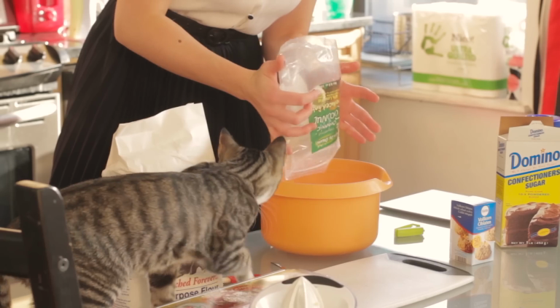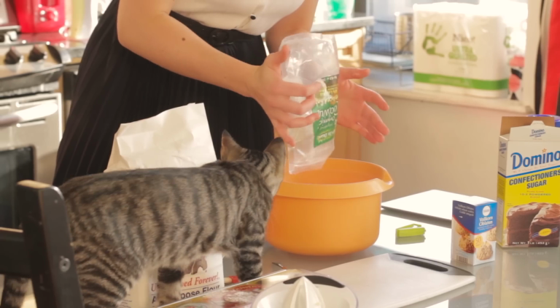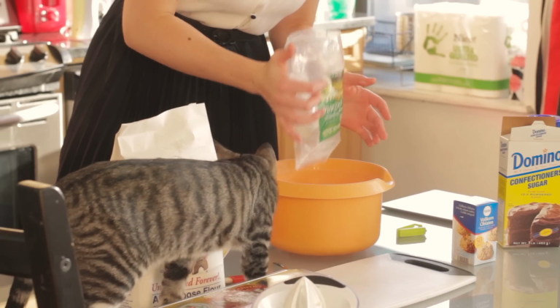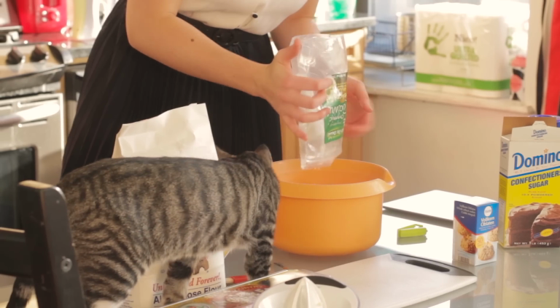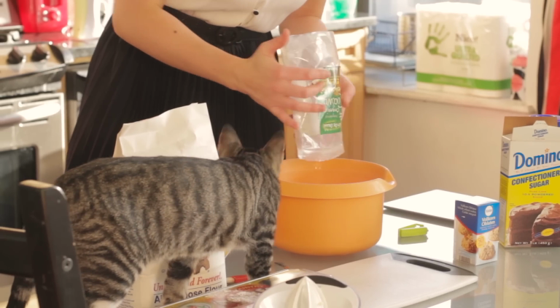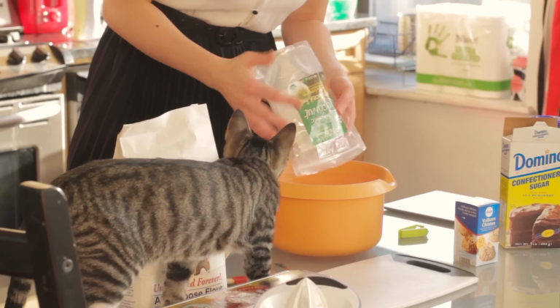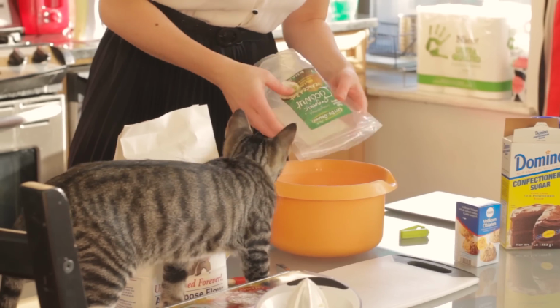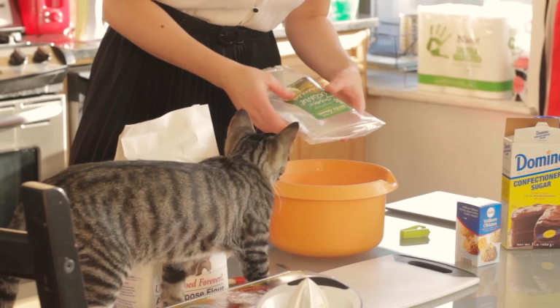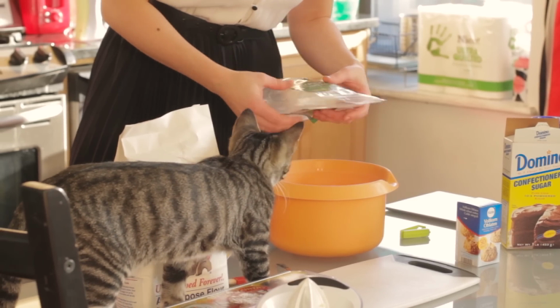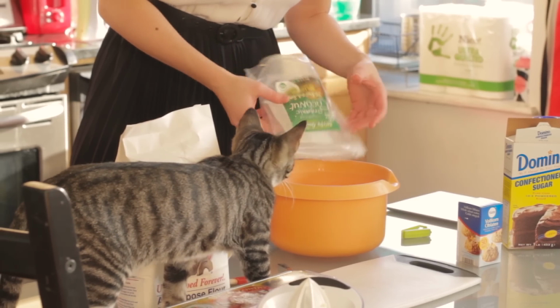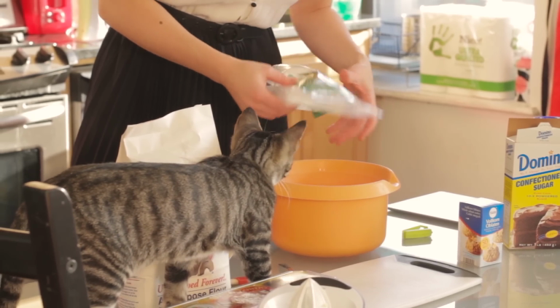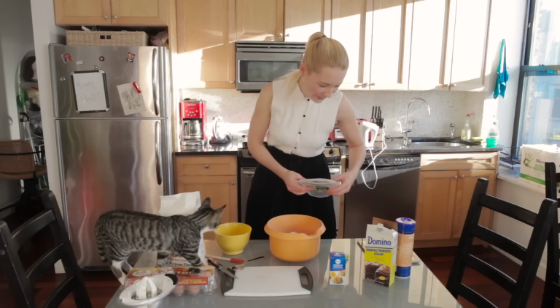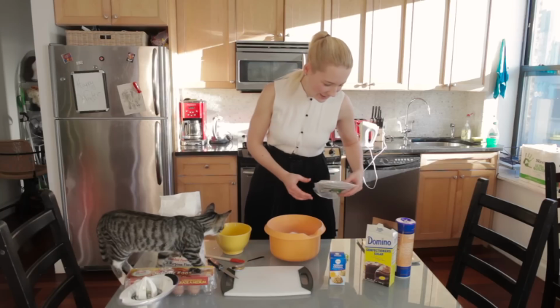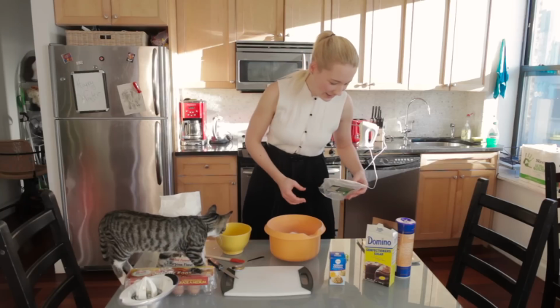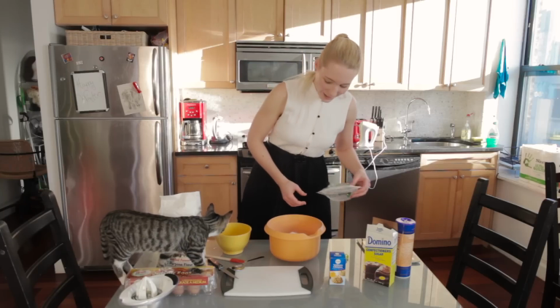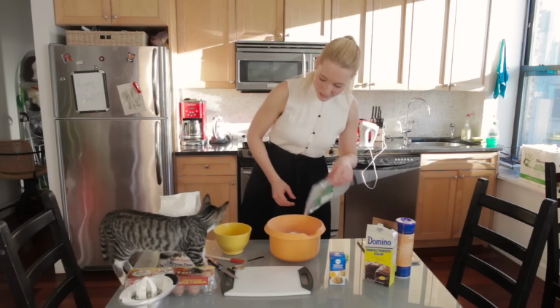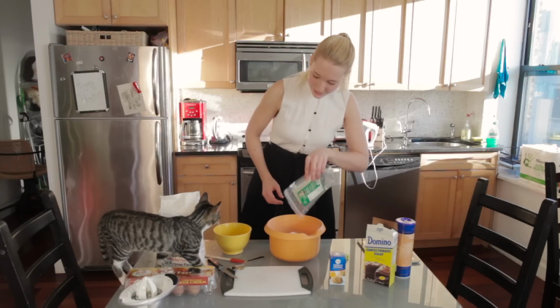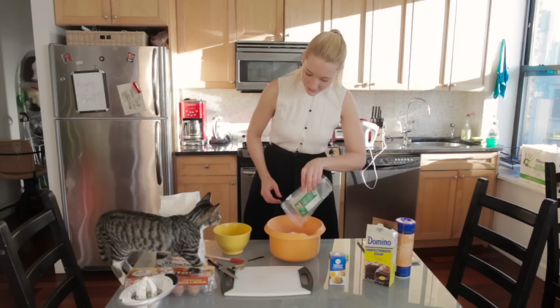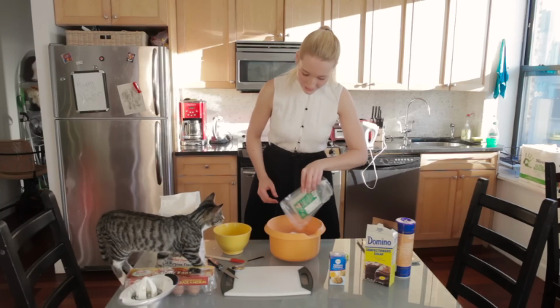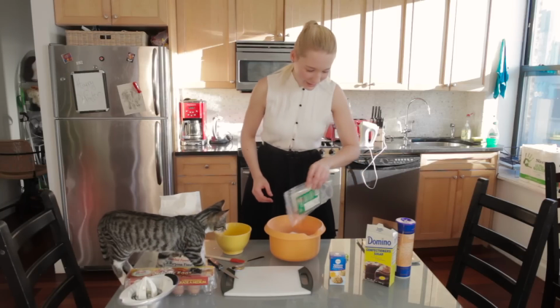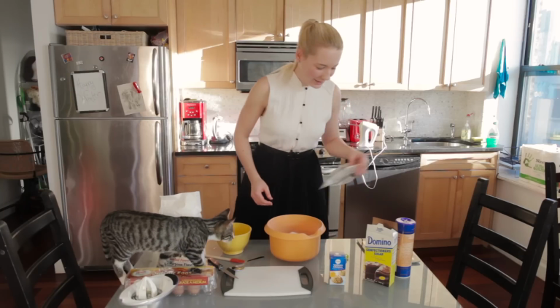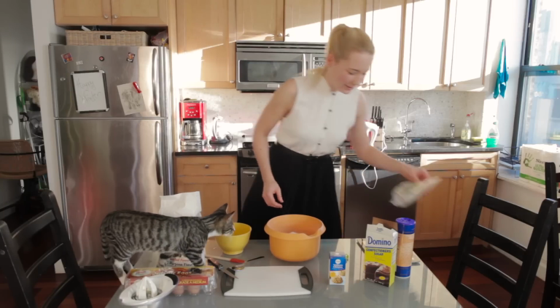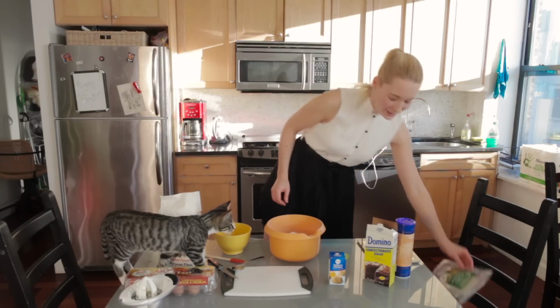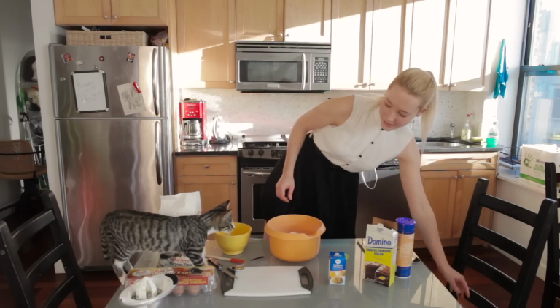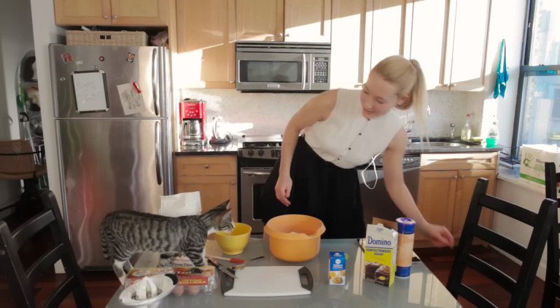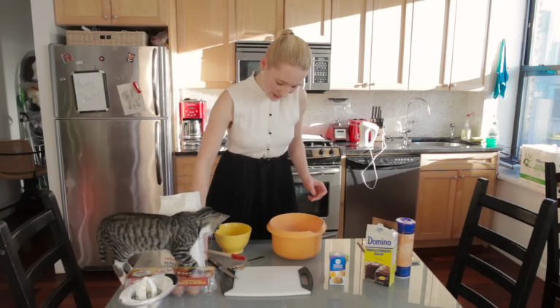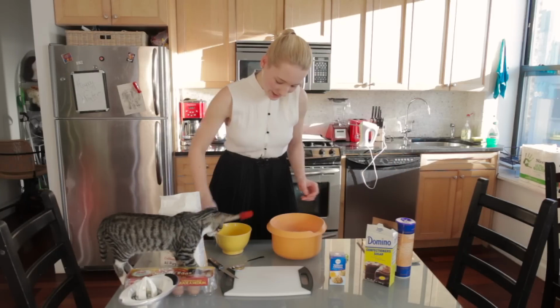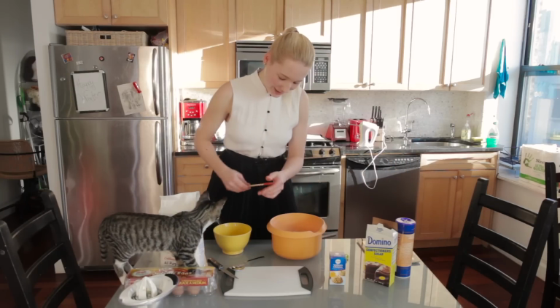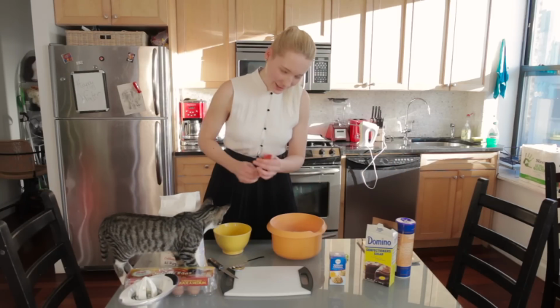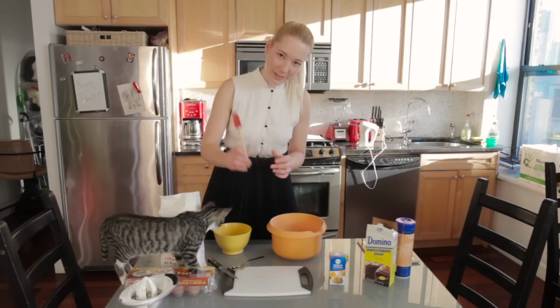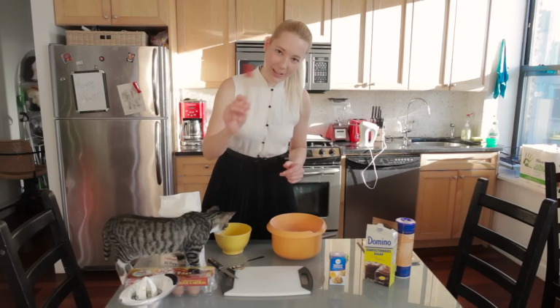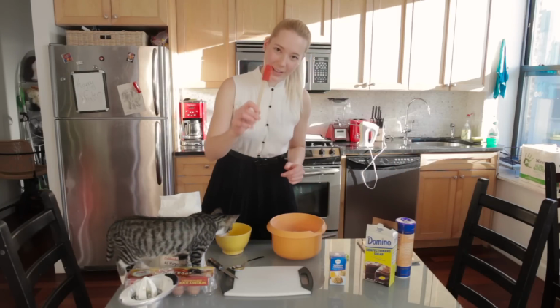Hey, Pika! What are you doing? What are you doing here? I'm pretty sure he's gonna knock everything over. I'm just gonna mix it with this thing.